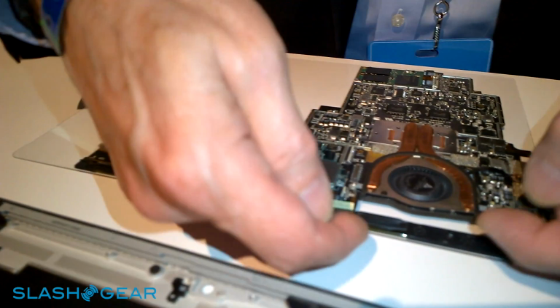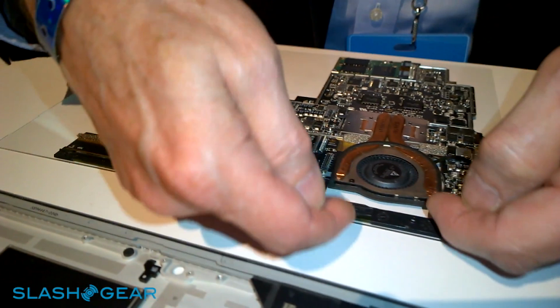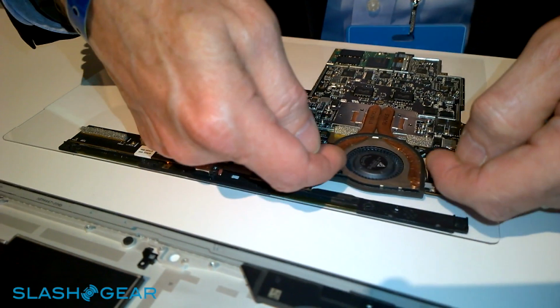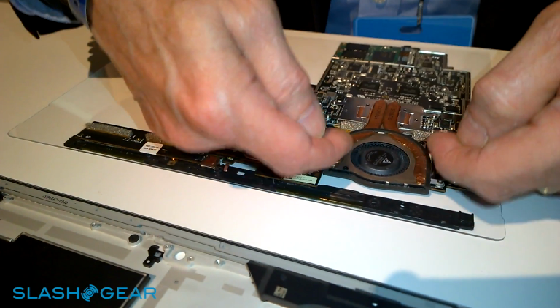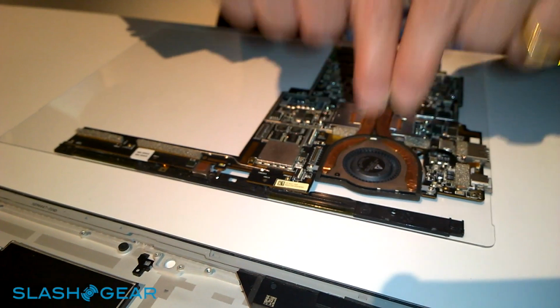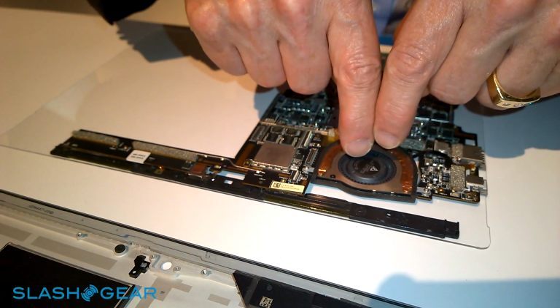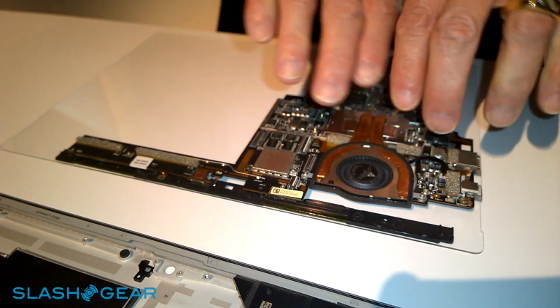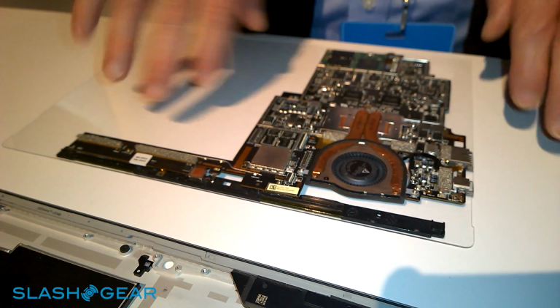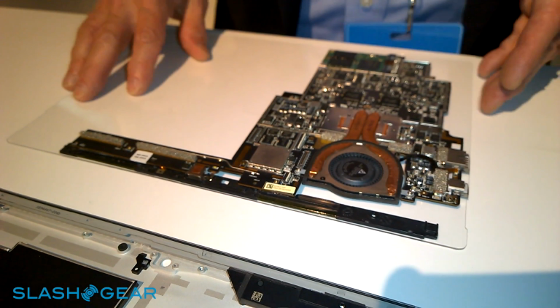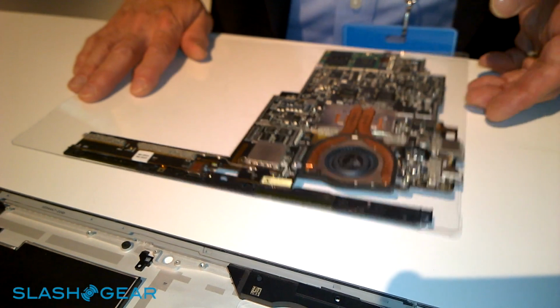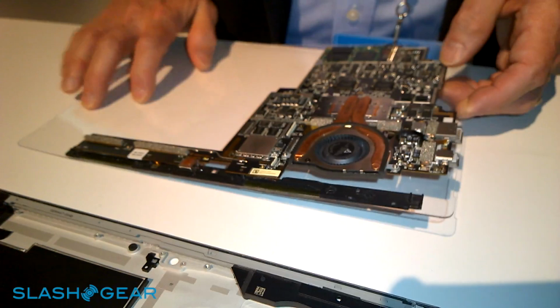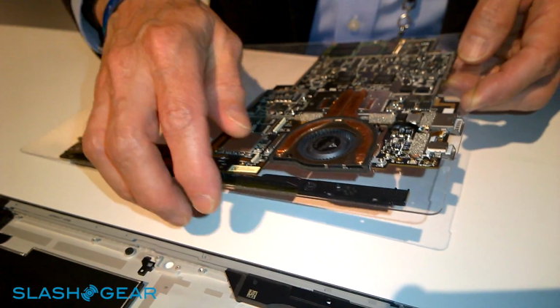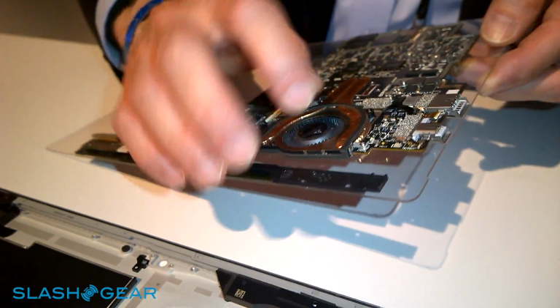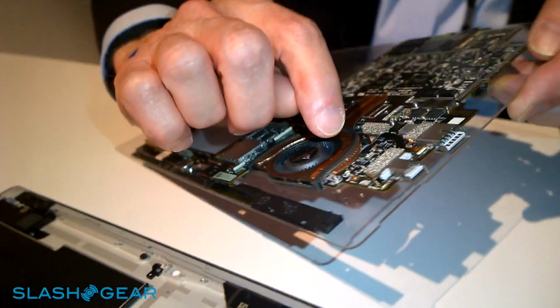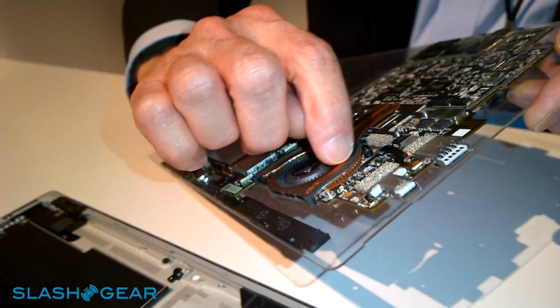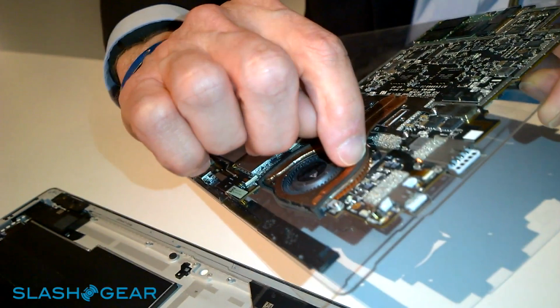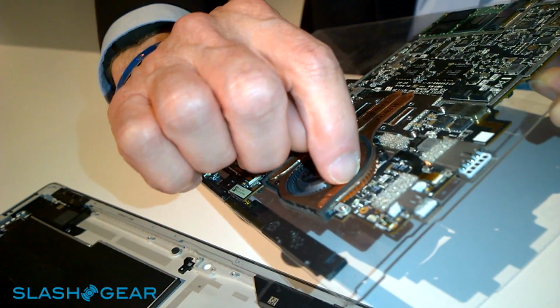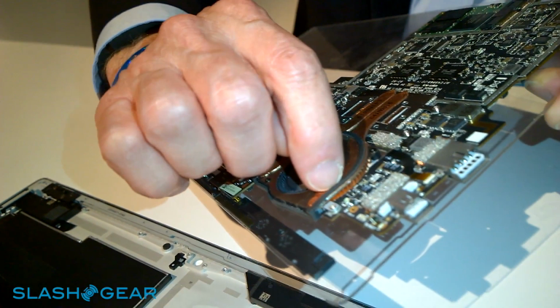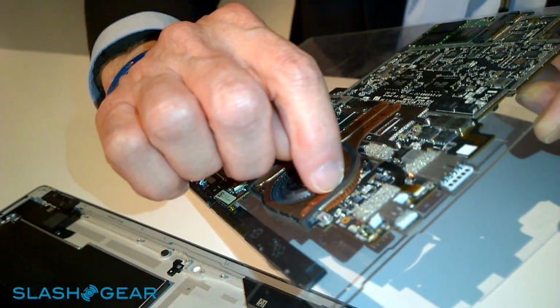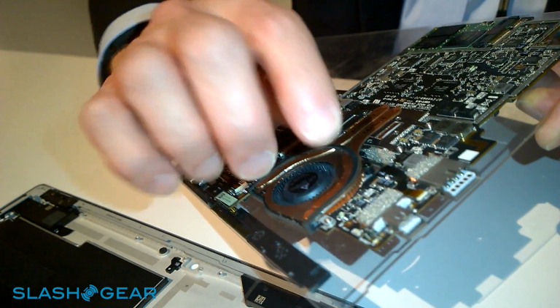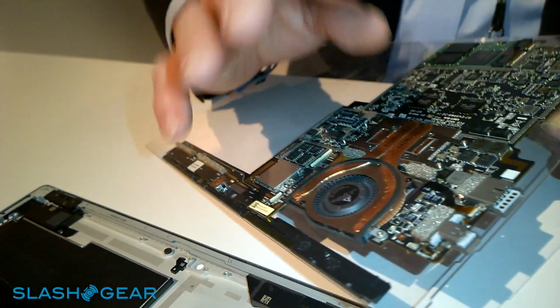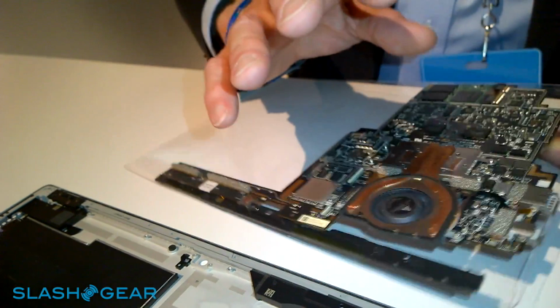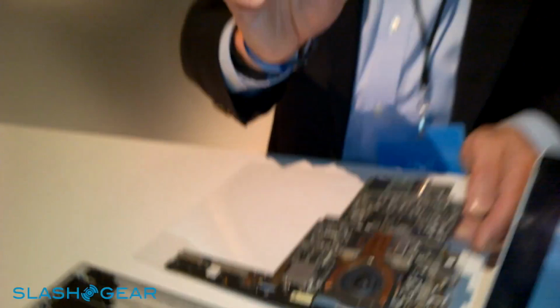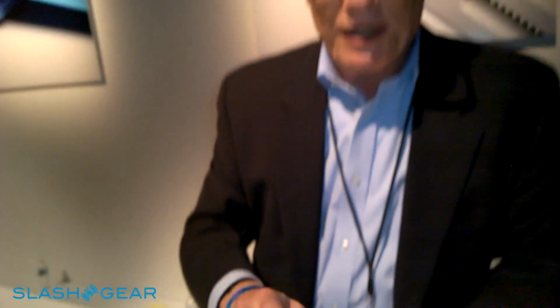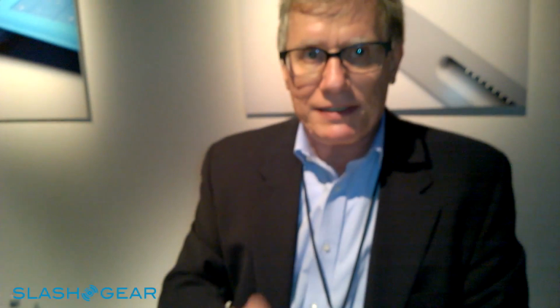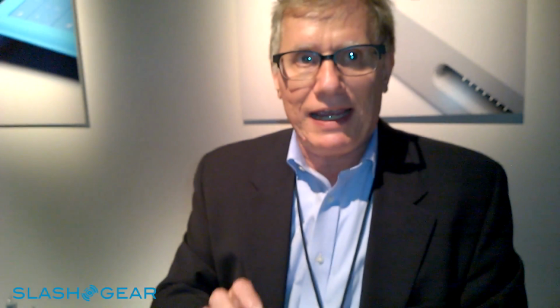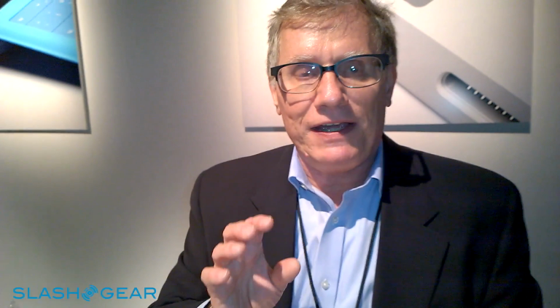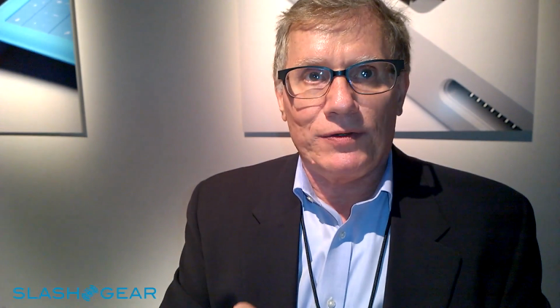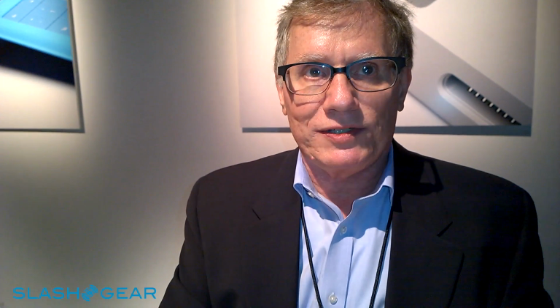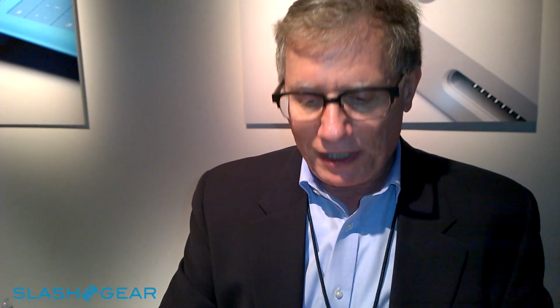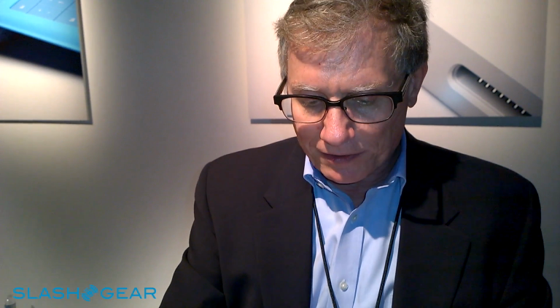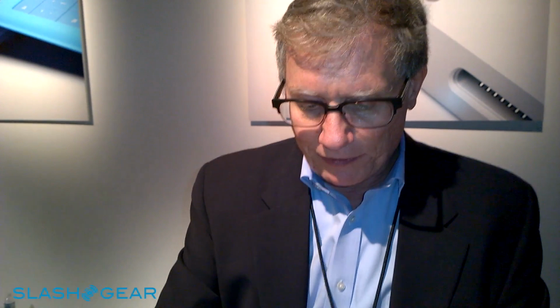So the air intake here, down through the center, and then out through the sides of the fan. You can see the edges of the heat sink. We've integrated the heat sink and the fan together in one assembly and made it extremely thin.